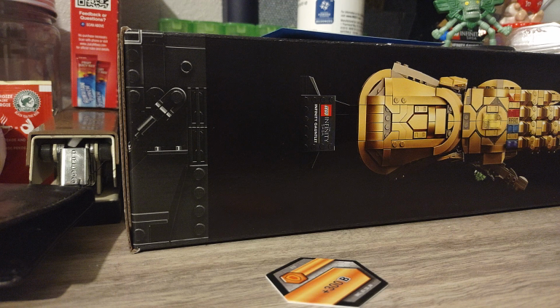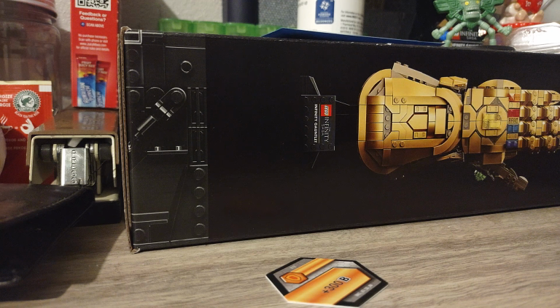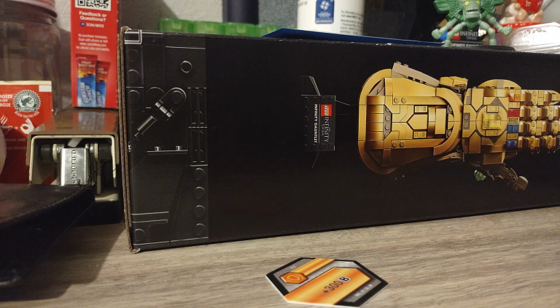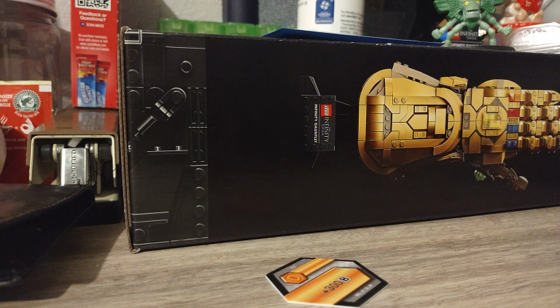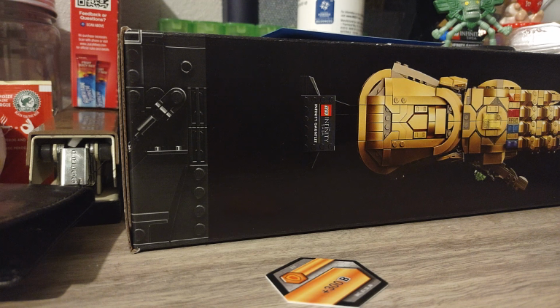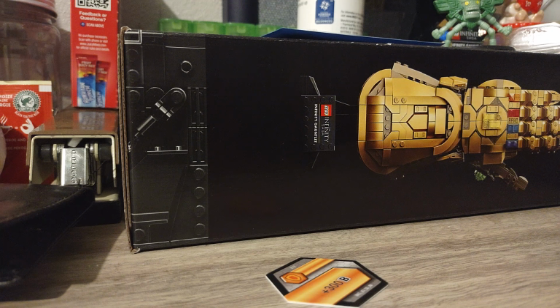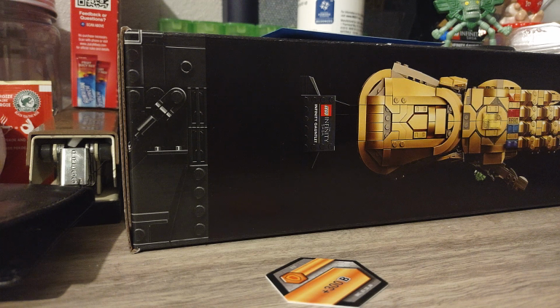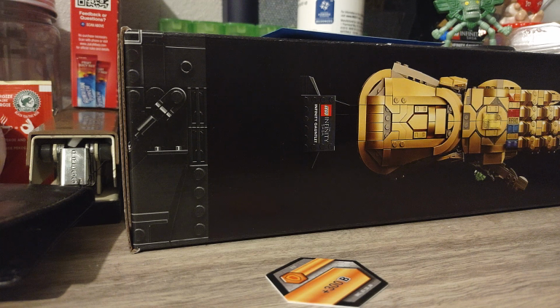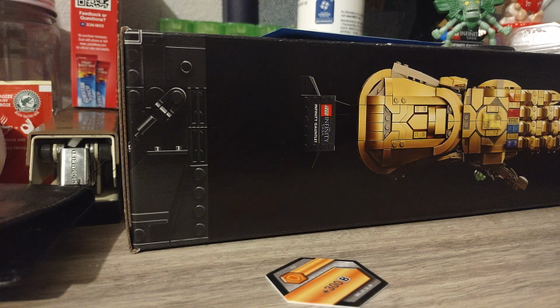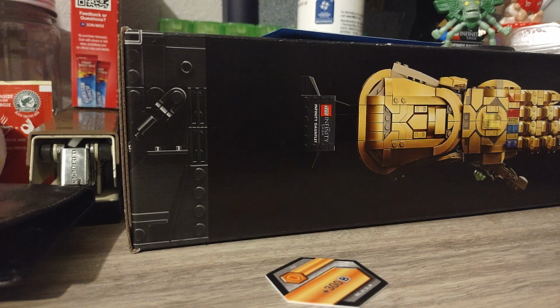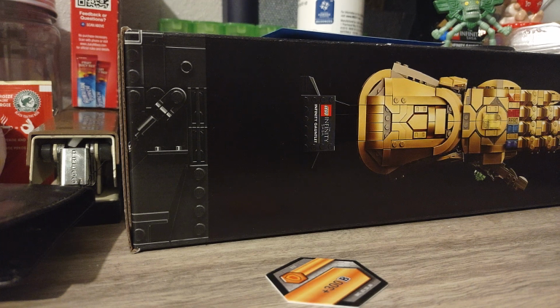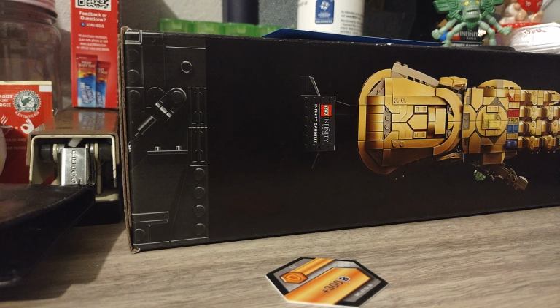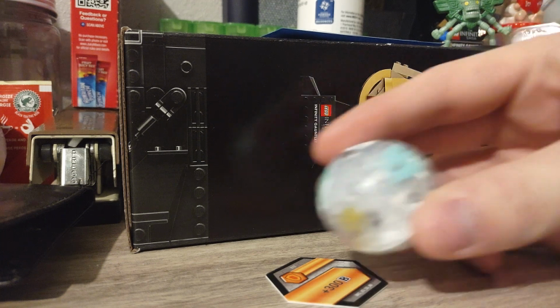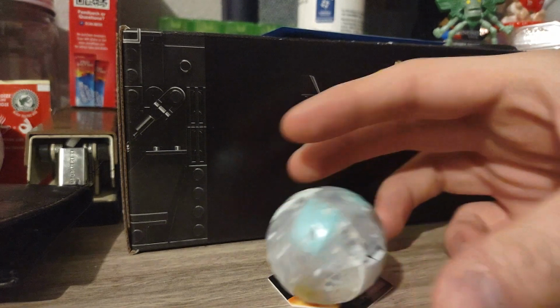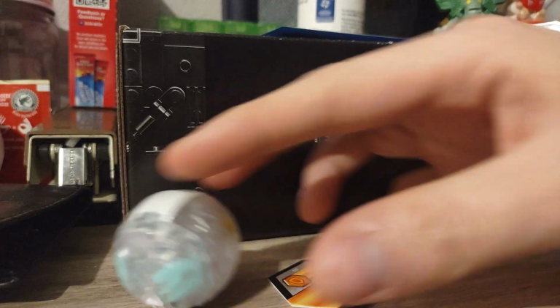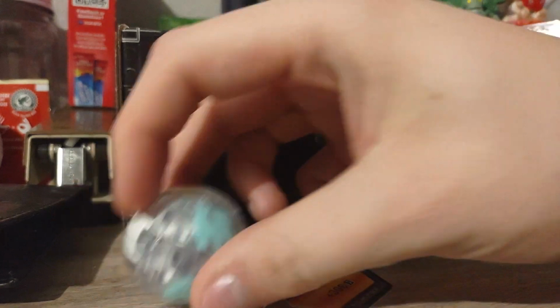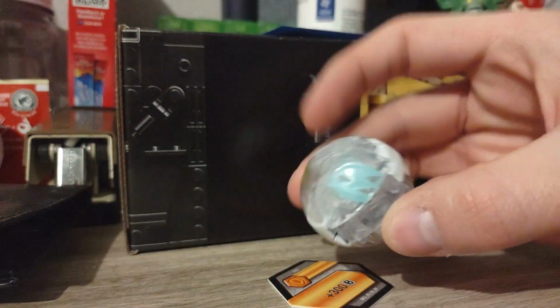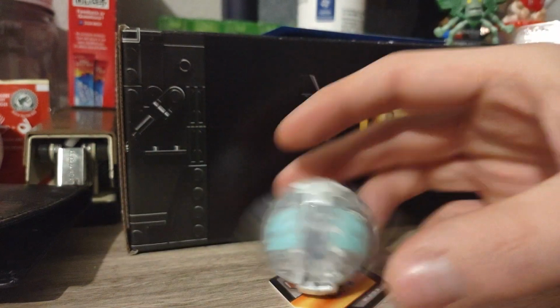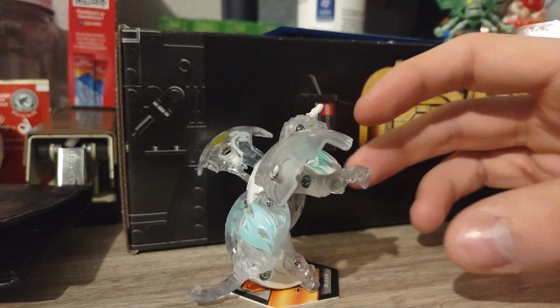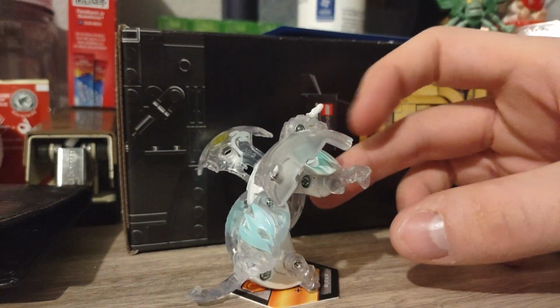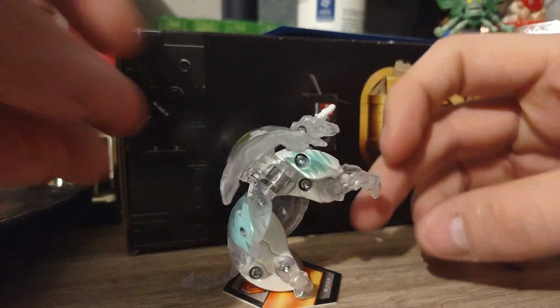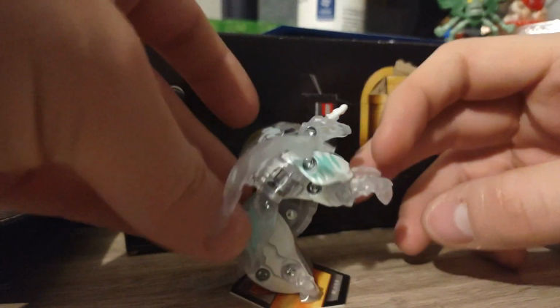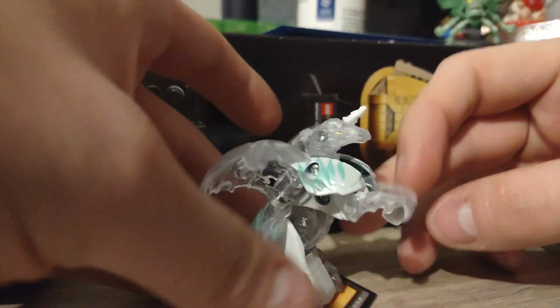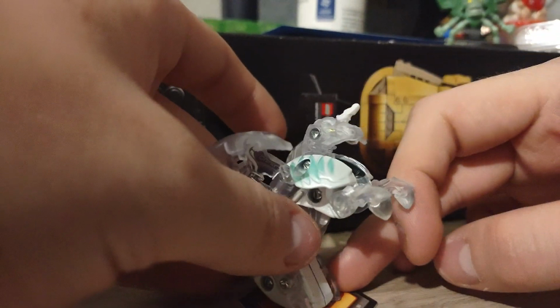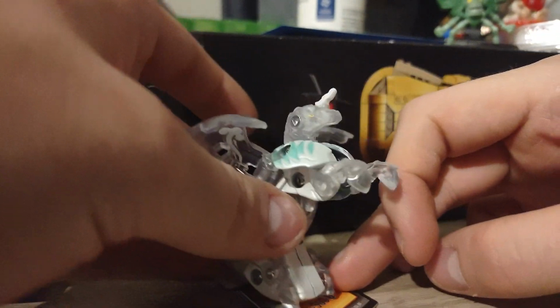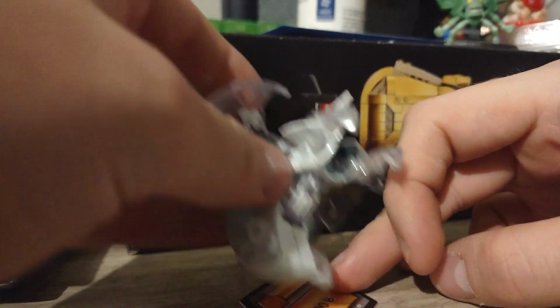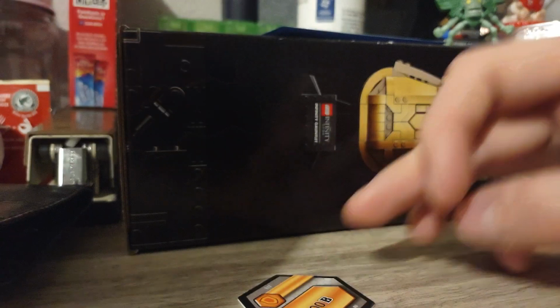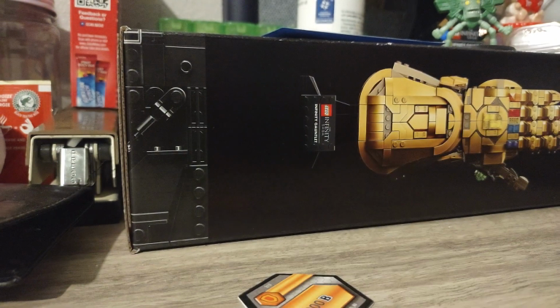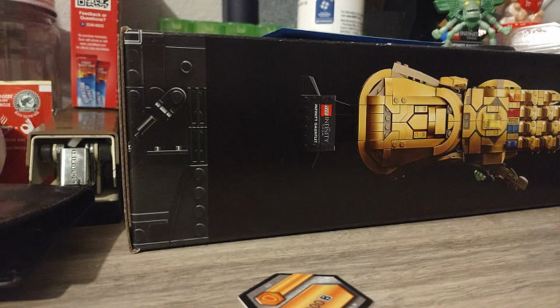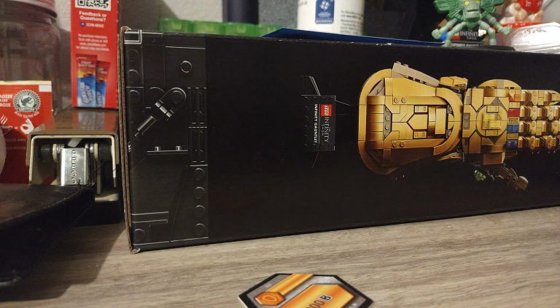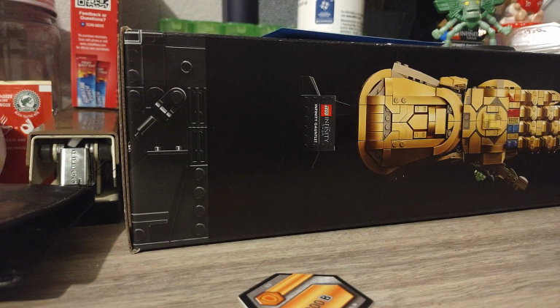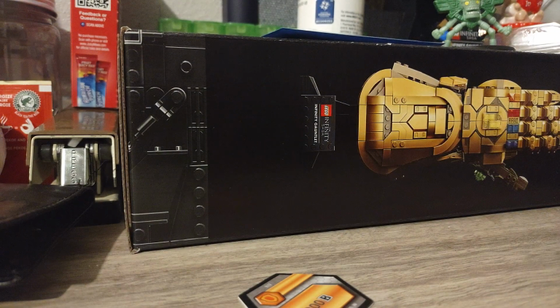Next I believe this is Diamond Pegatrix Haos, so there you go.